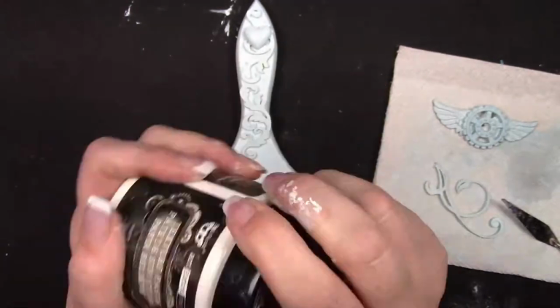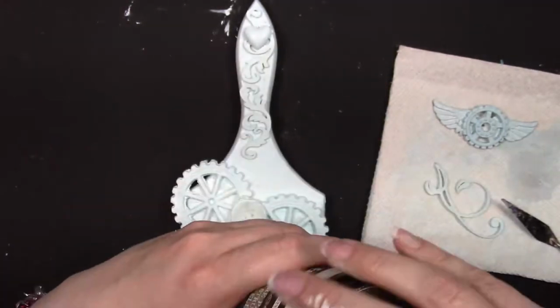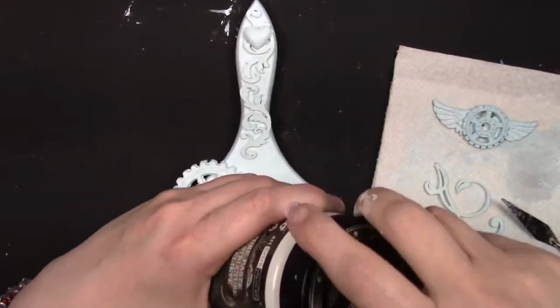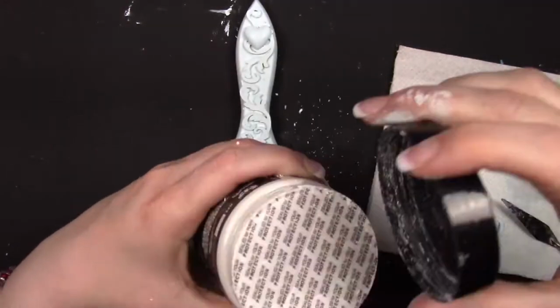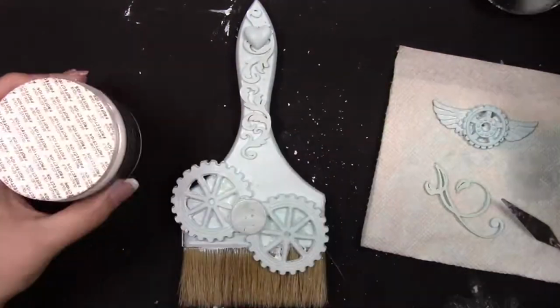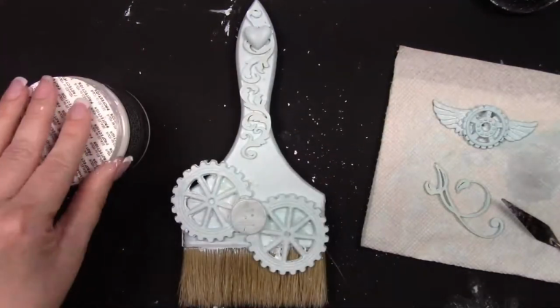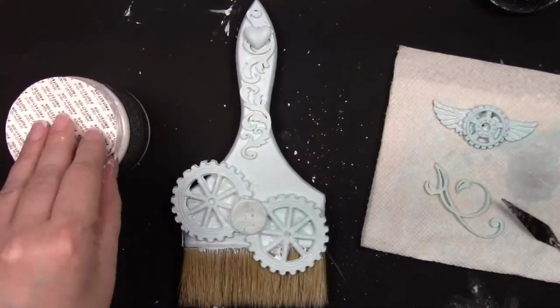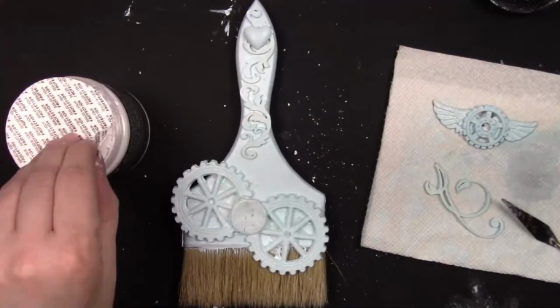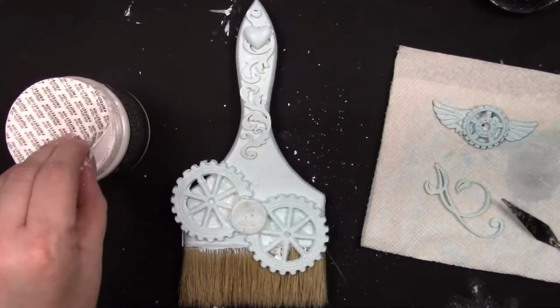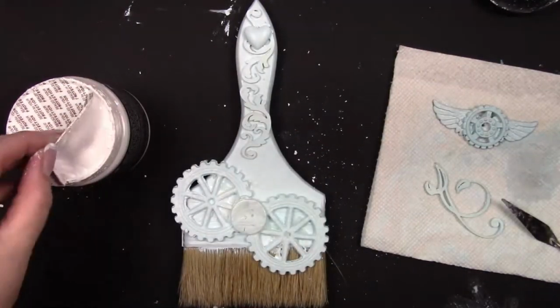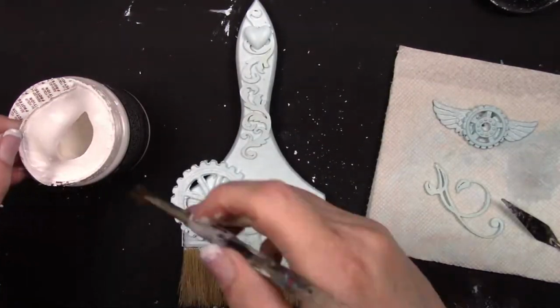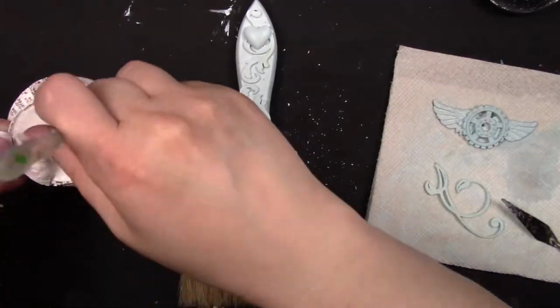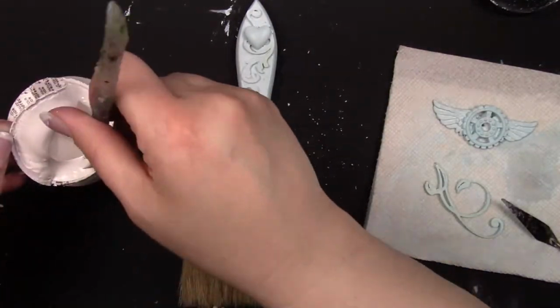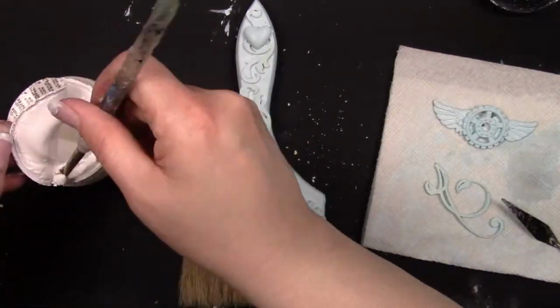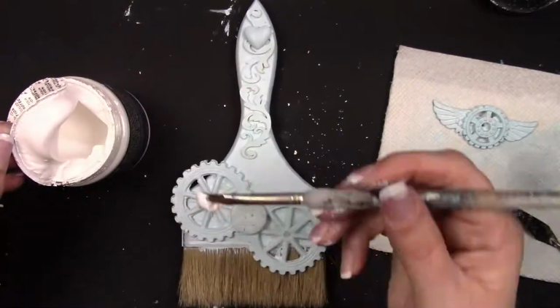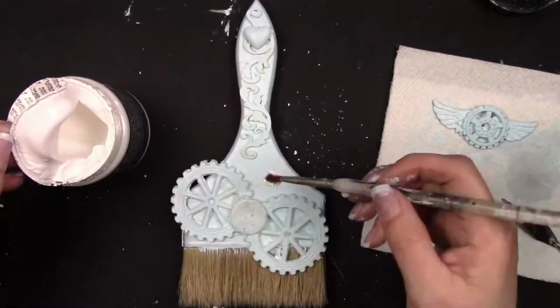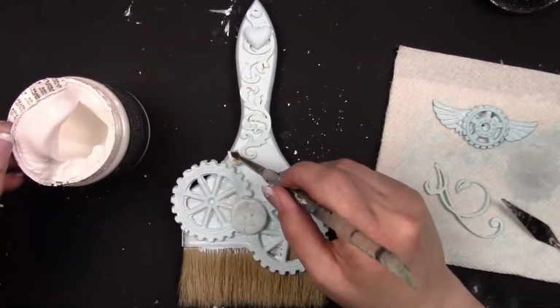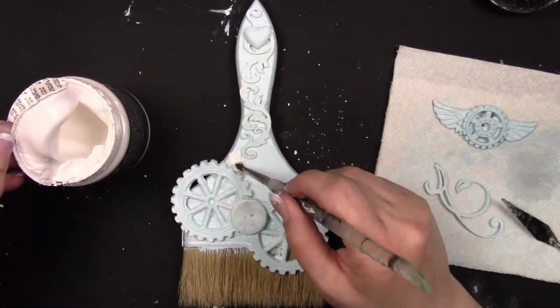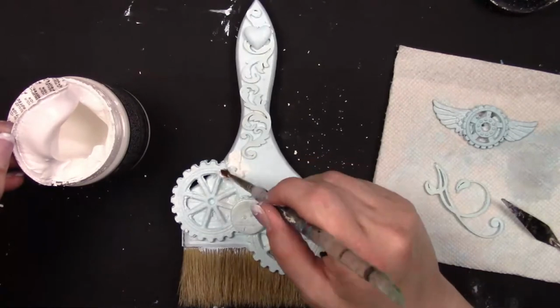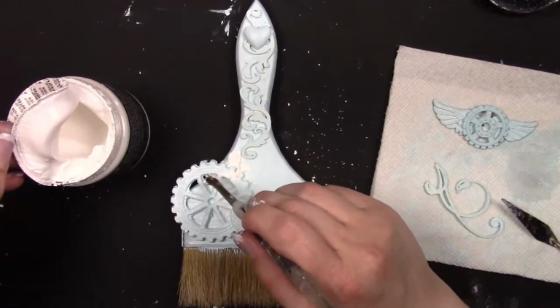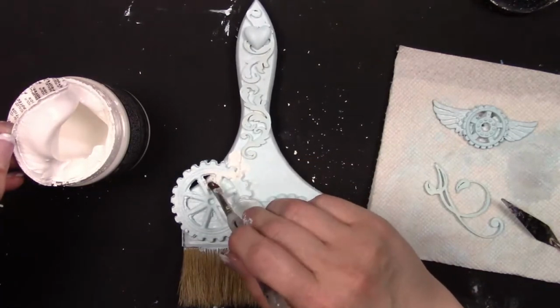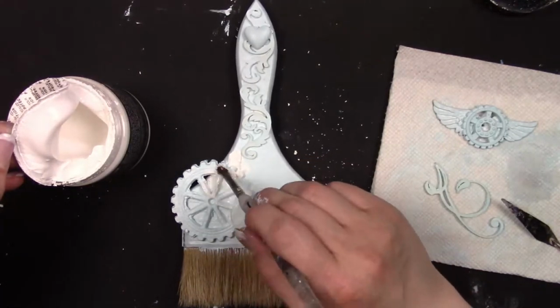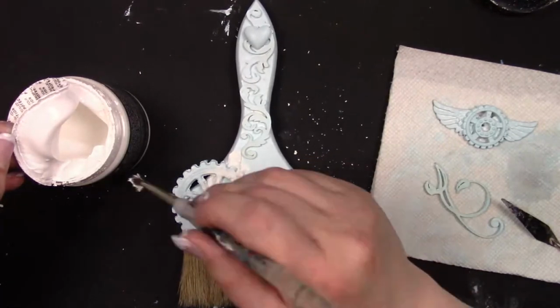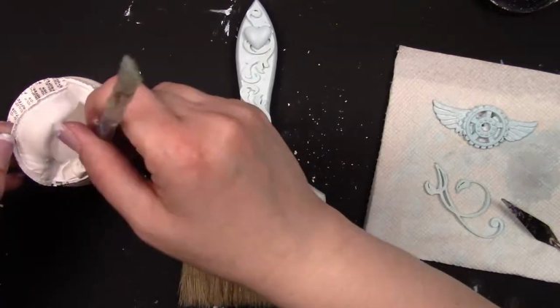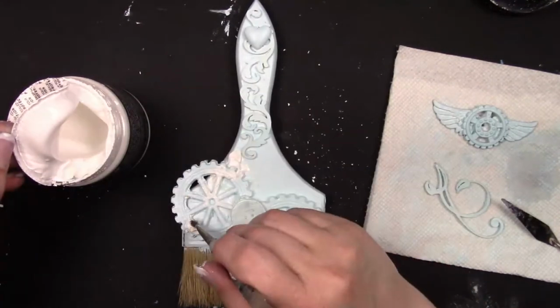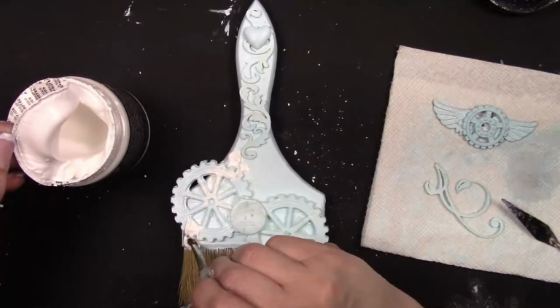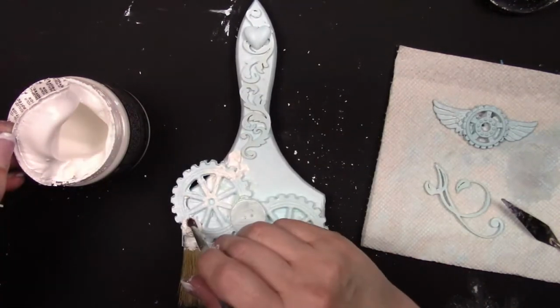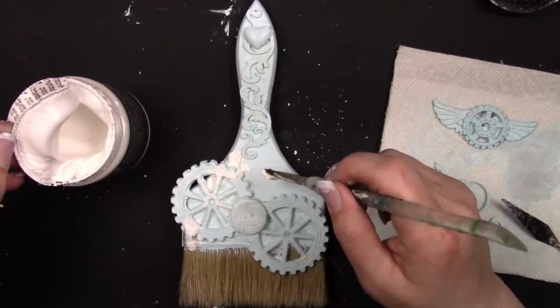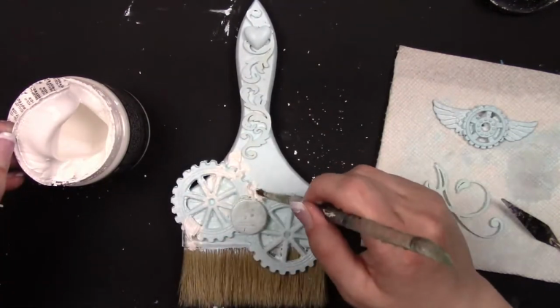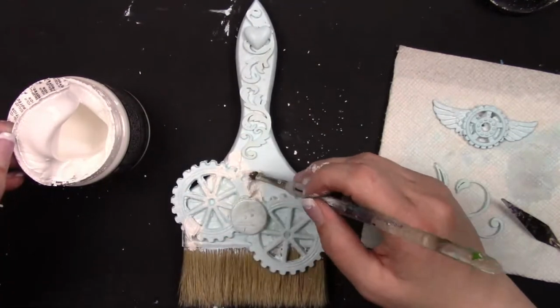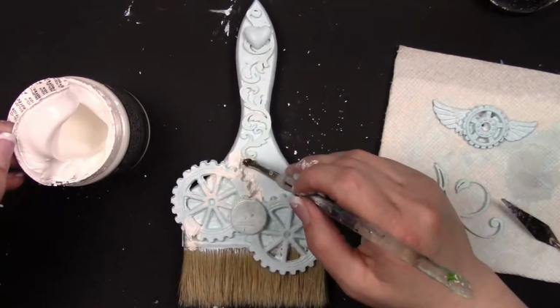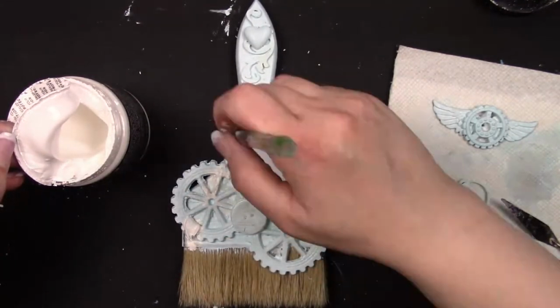I did build up those wings with a tiny clear button — you can kind of see it there. I know it's hard to see because the brush is monochromatic, but it's there.